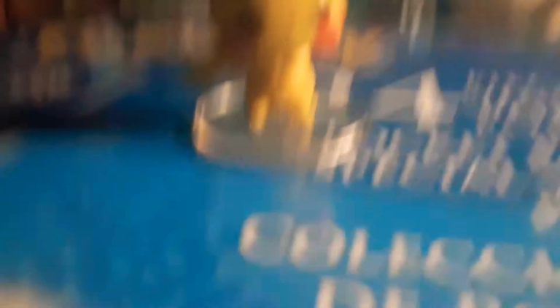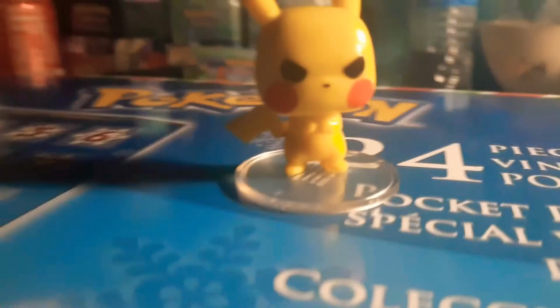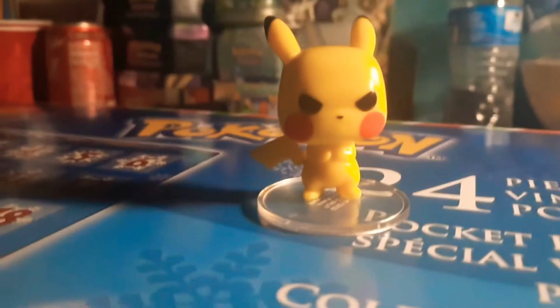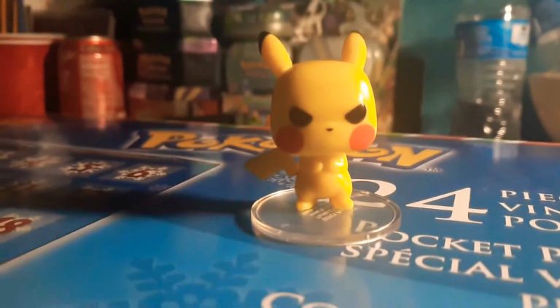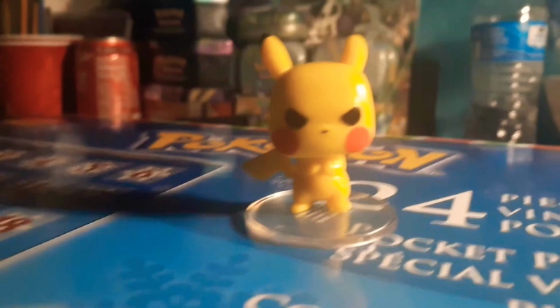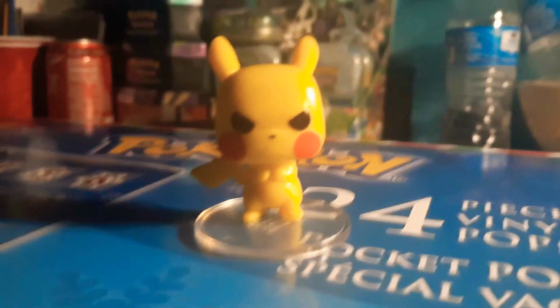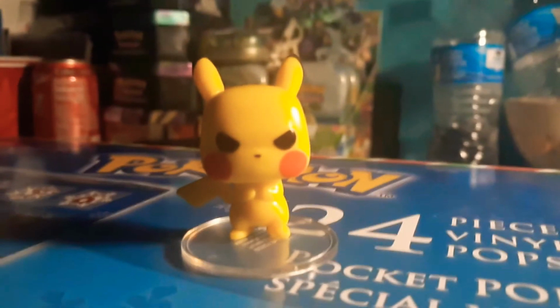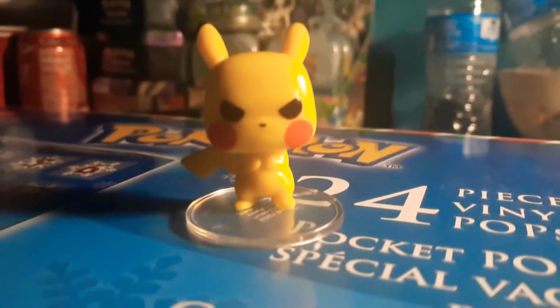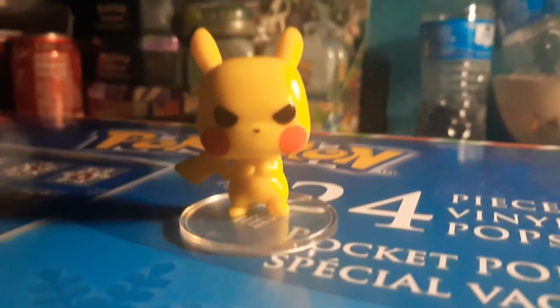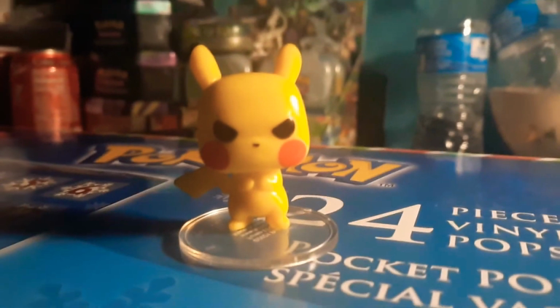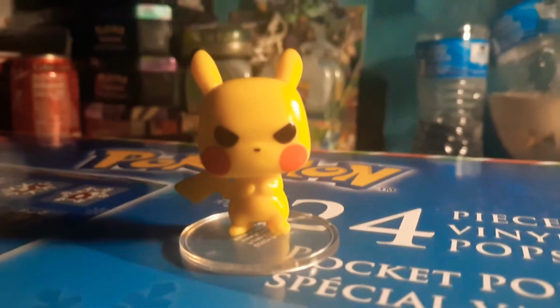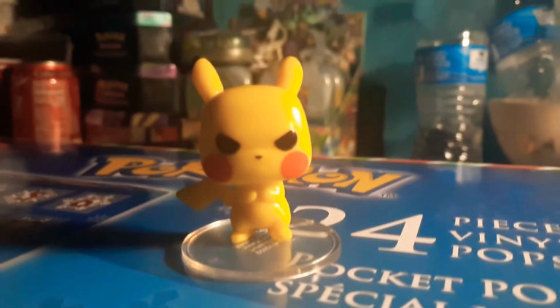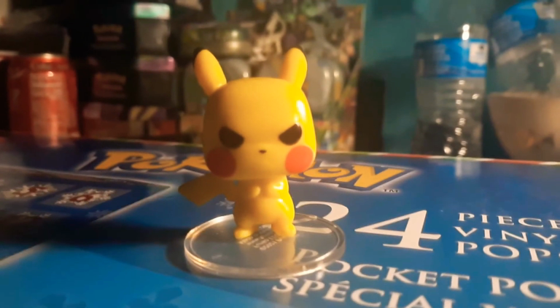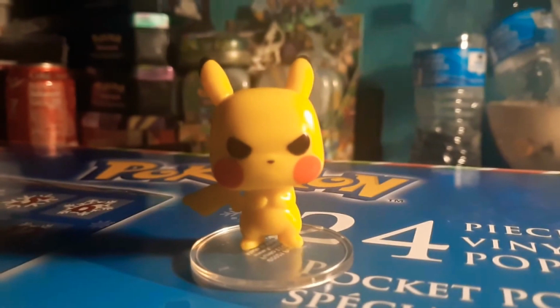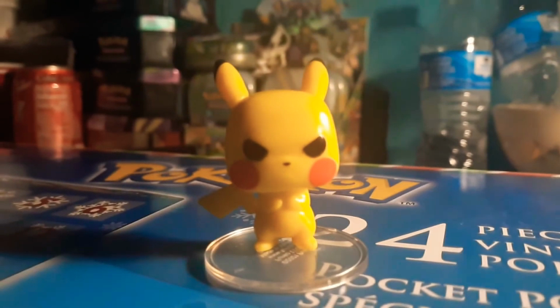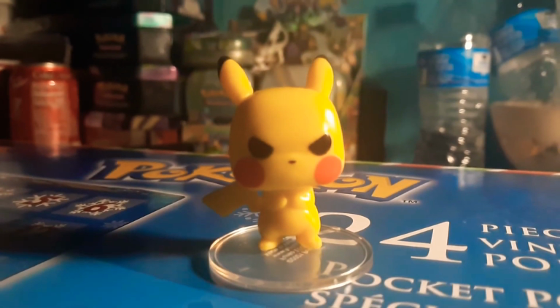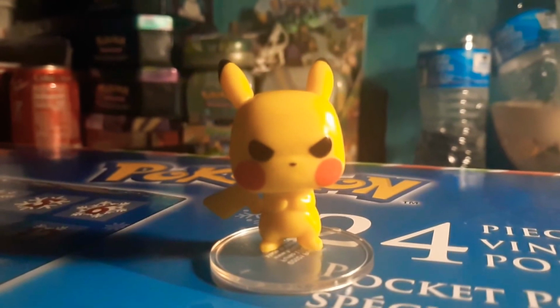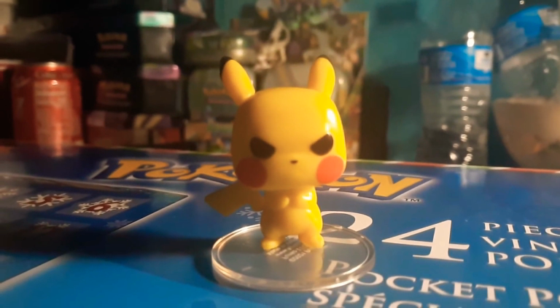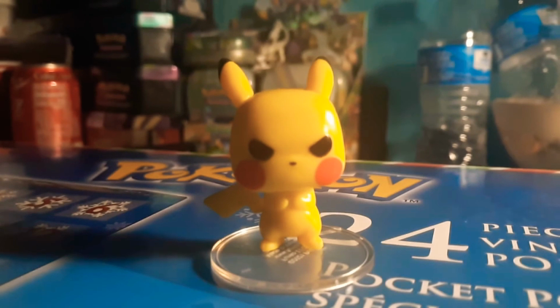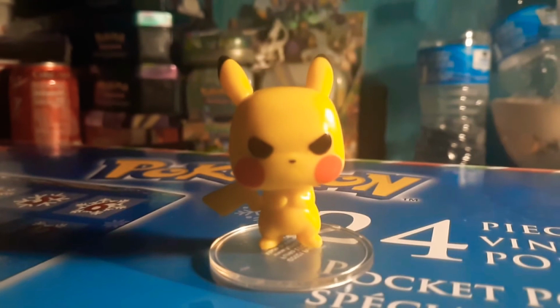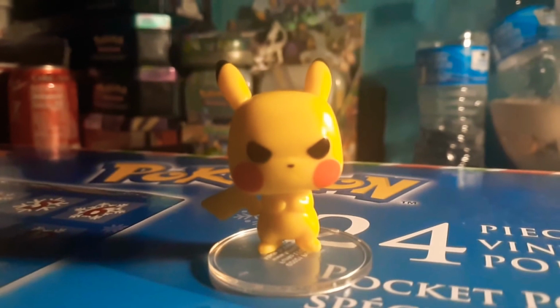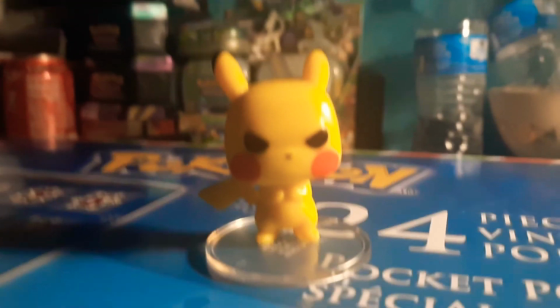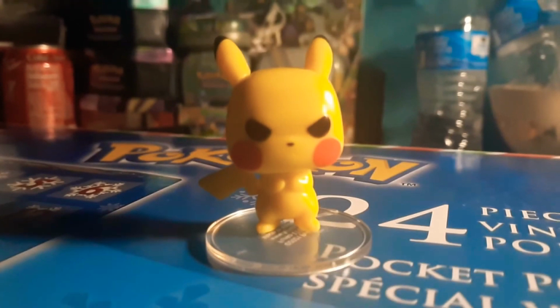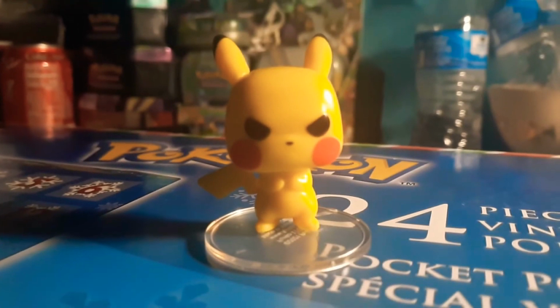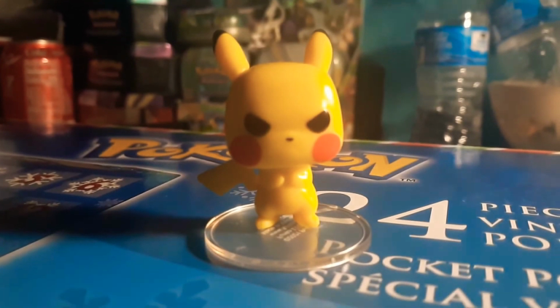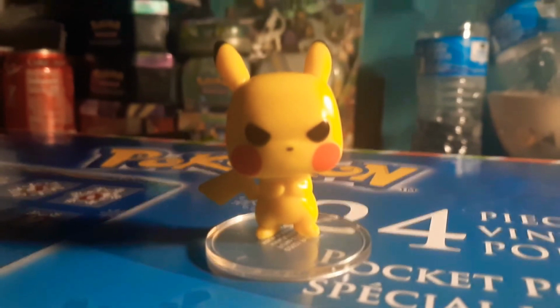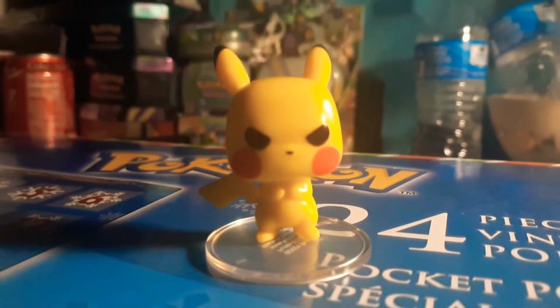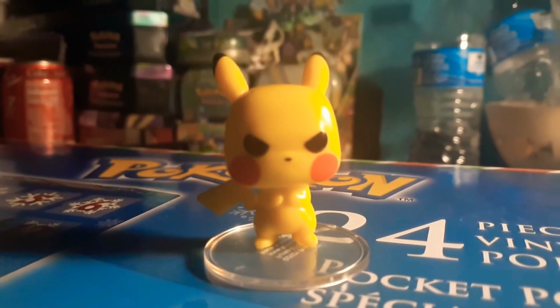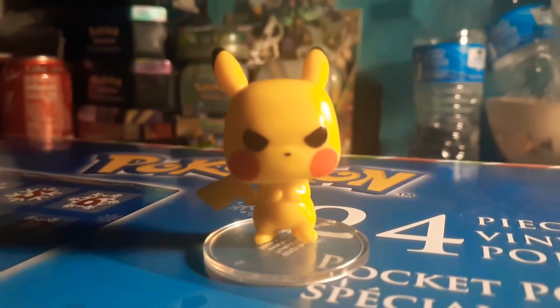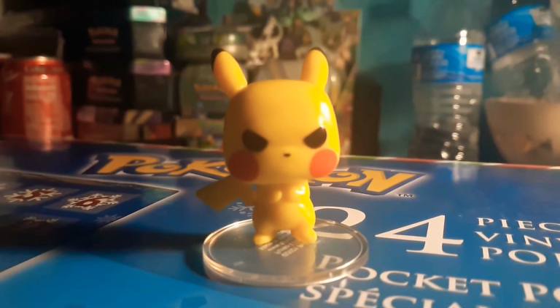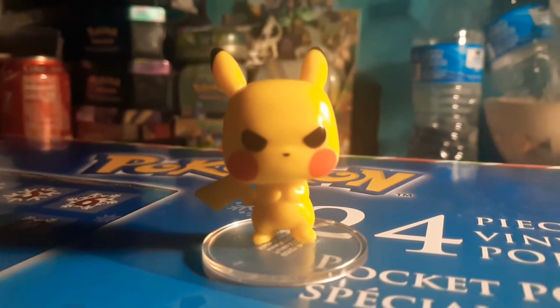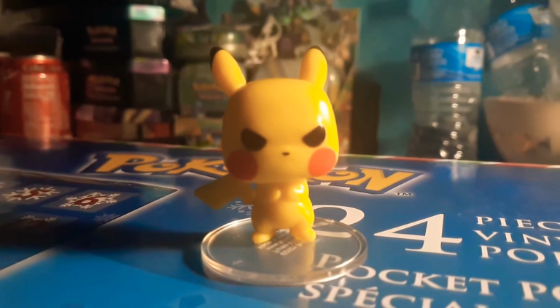Comment down below which evolution Pokemon is your favorite. Do you like Pikachu's evolution, Charmander, Bulbasaur, Squirtle, or any other Pokemon out there? Just tell me your favorite Pokemon evolution.